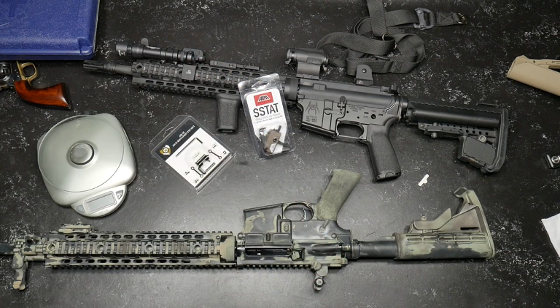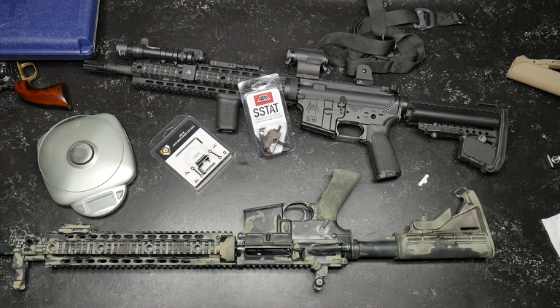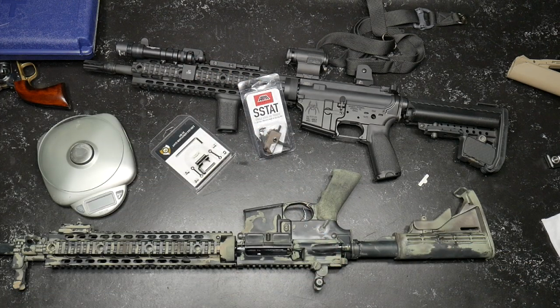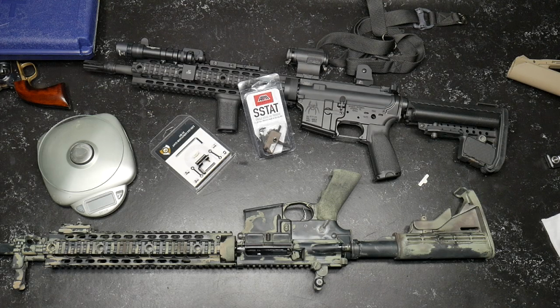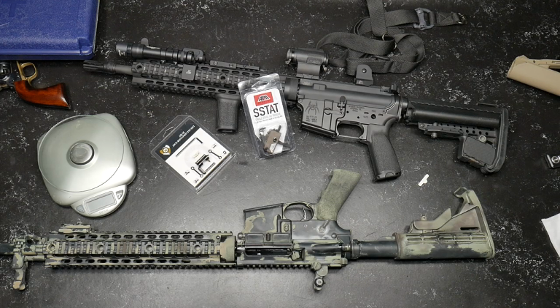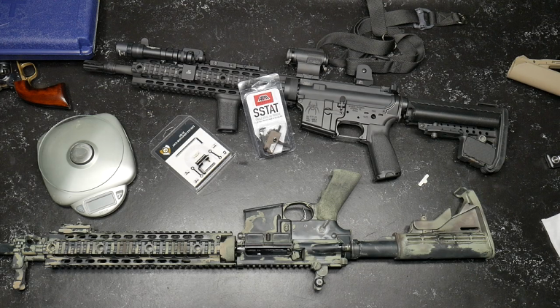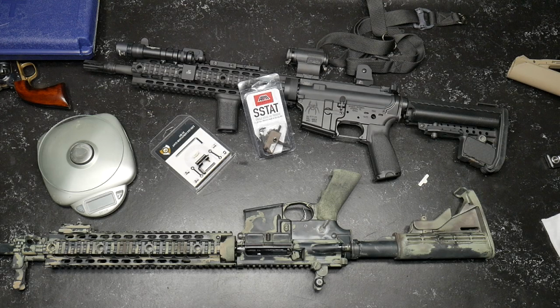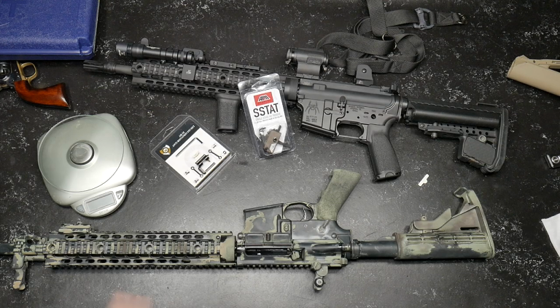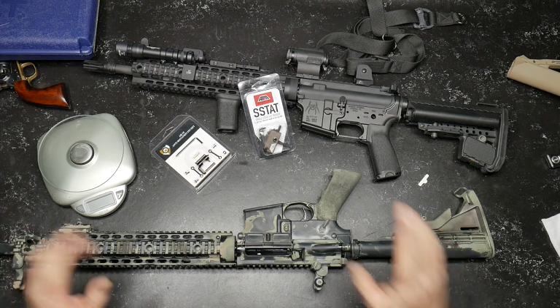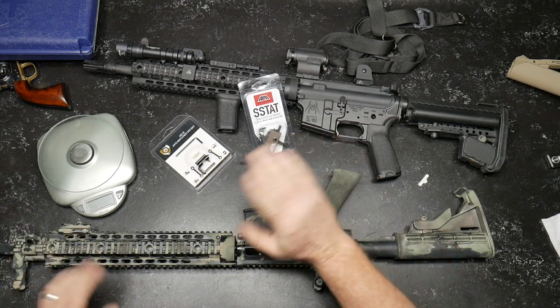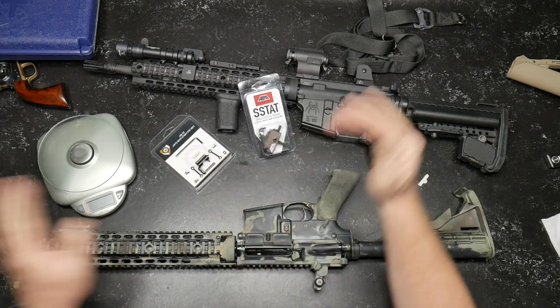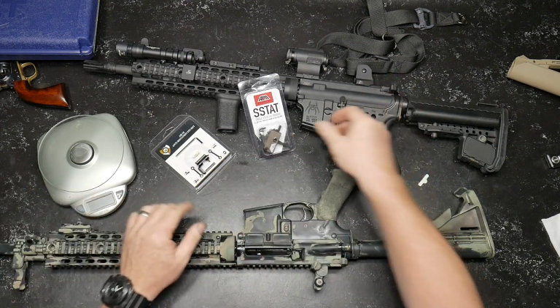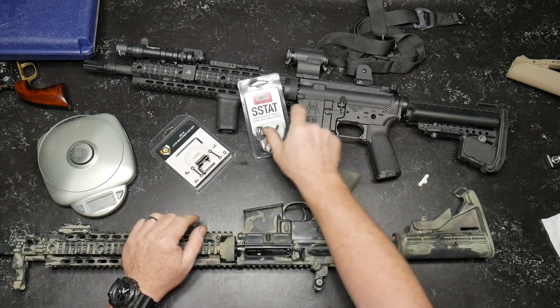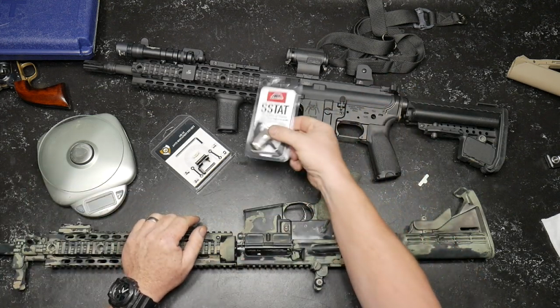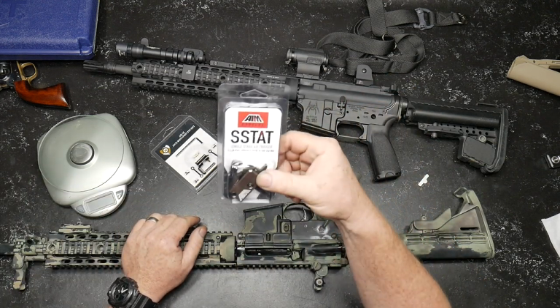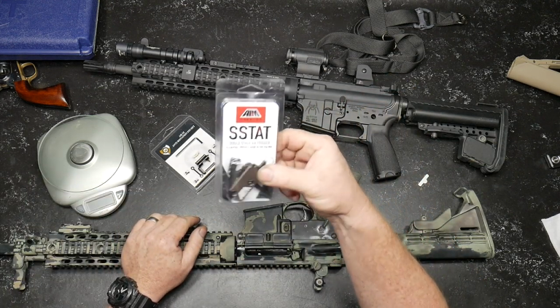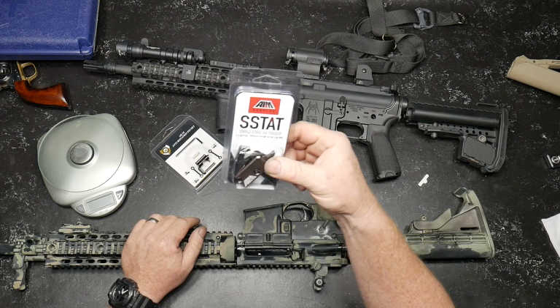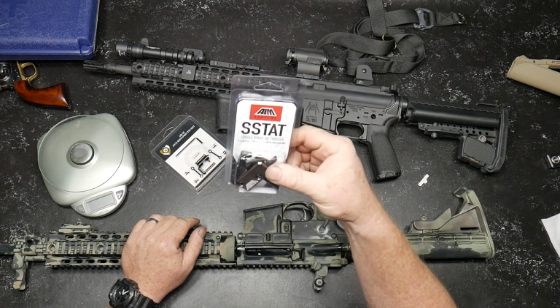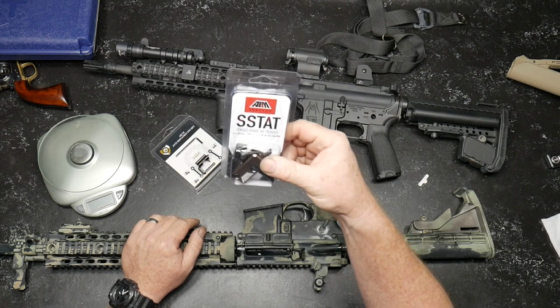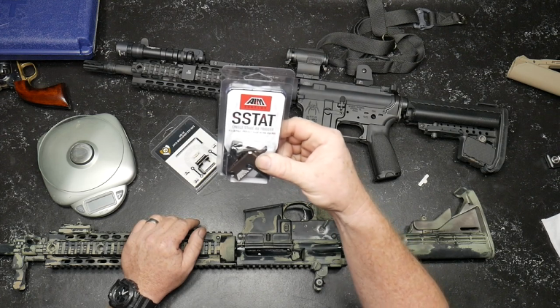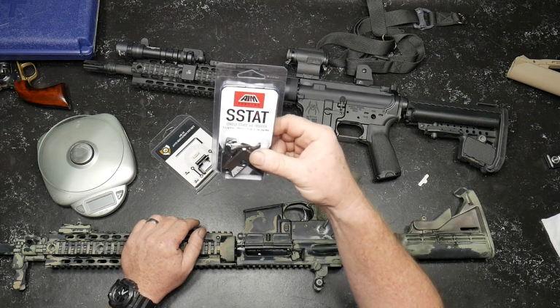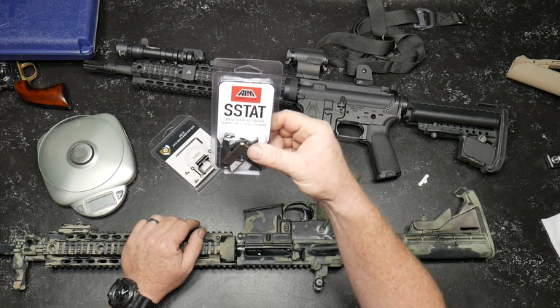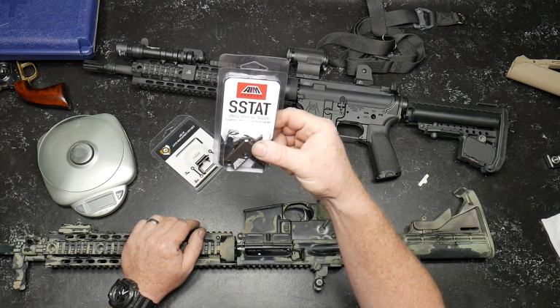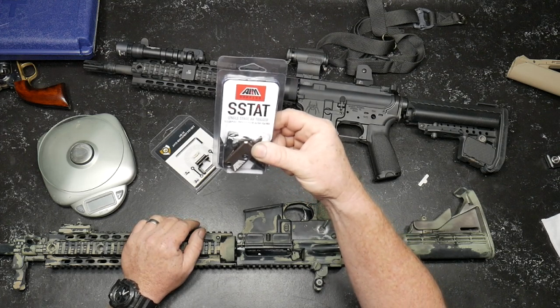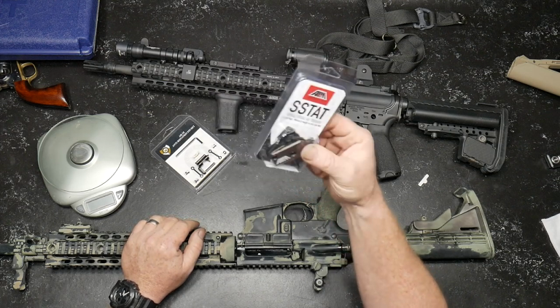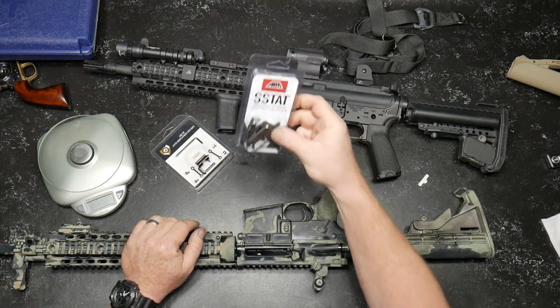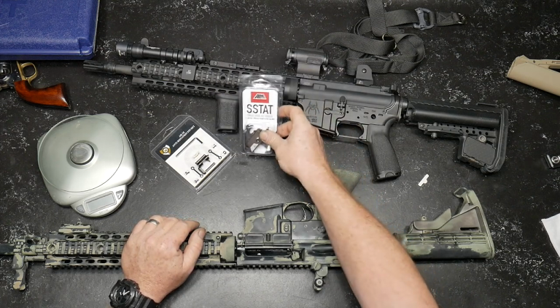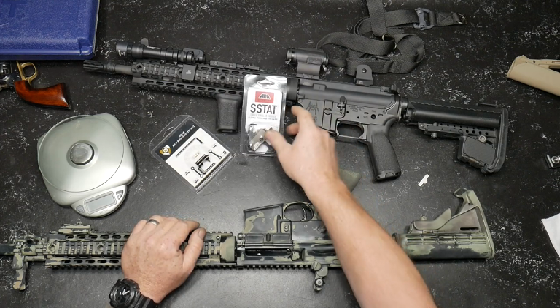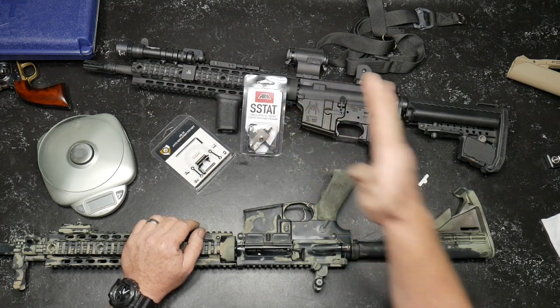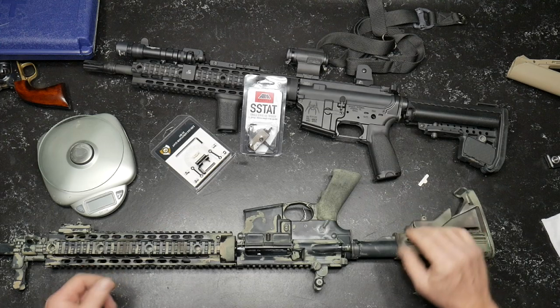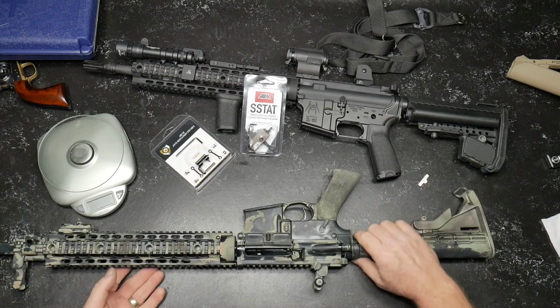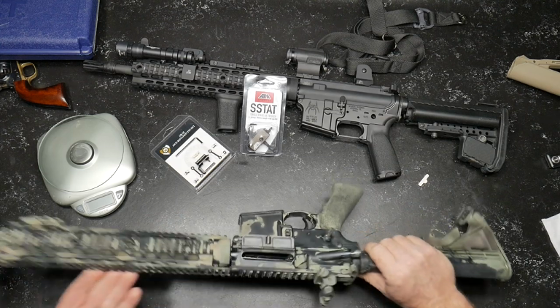Let's show you a couple other things that we've got going on here. This guy right here — this is the AIM Surplus Single Stage AR Trigger. But before we do that, check this out.